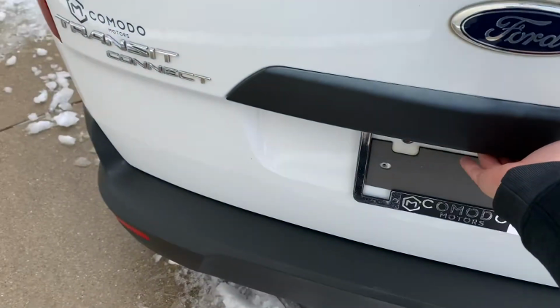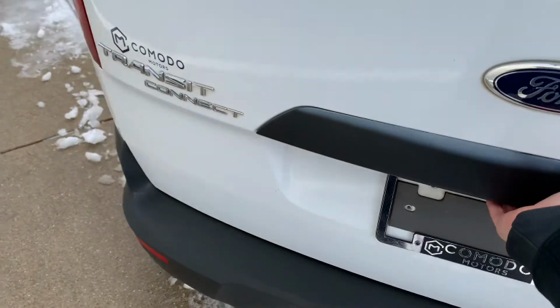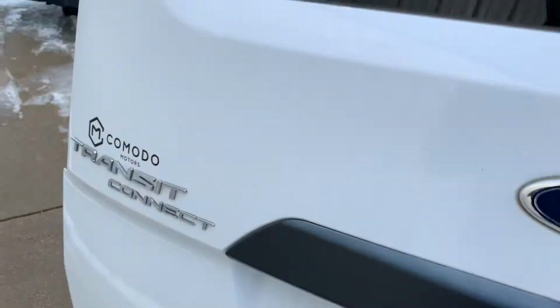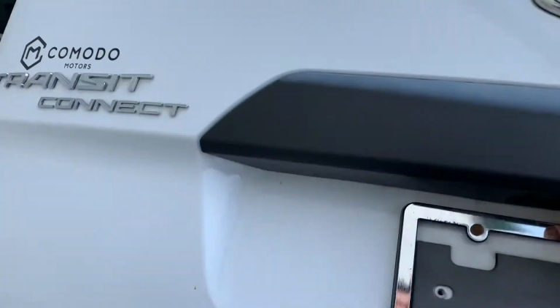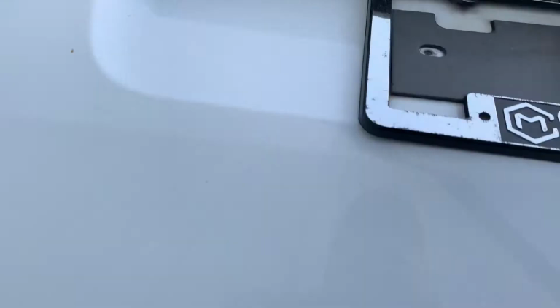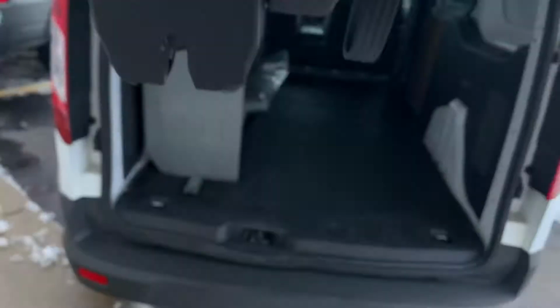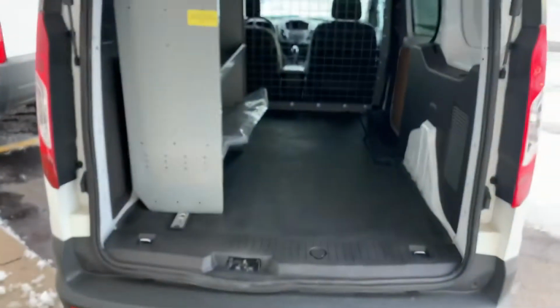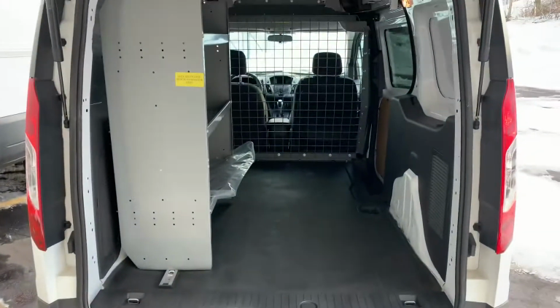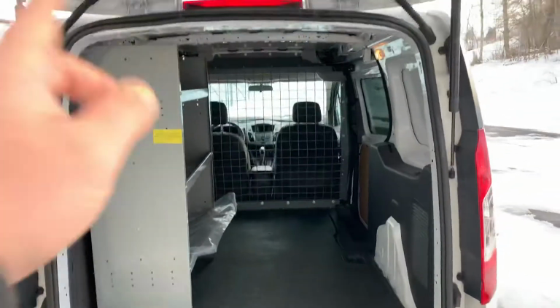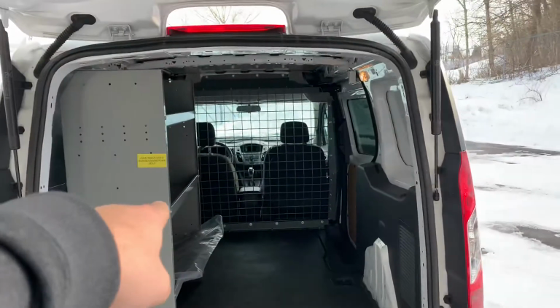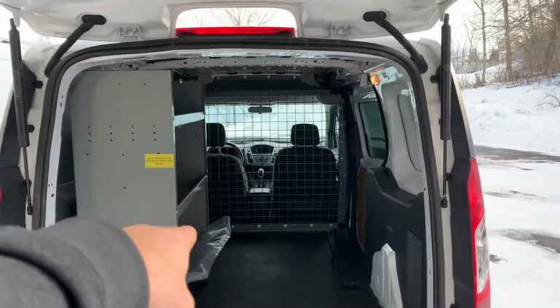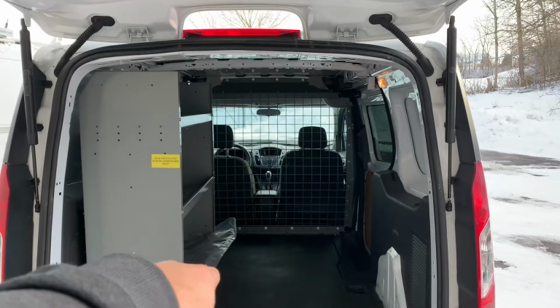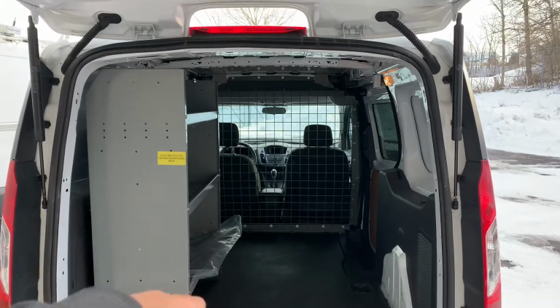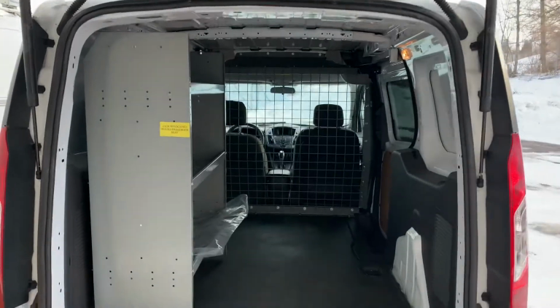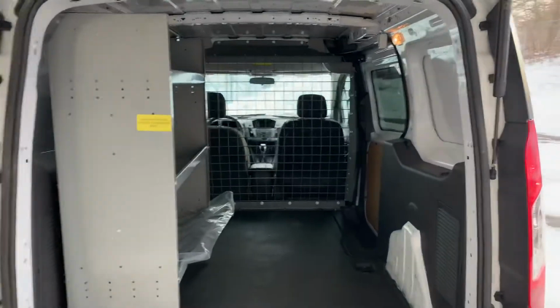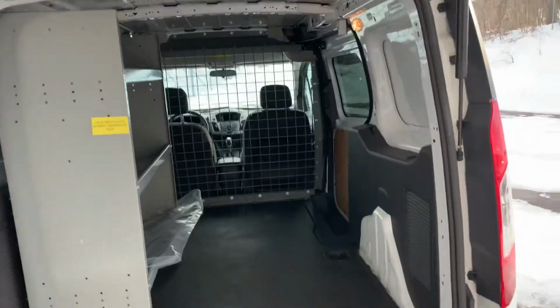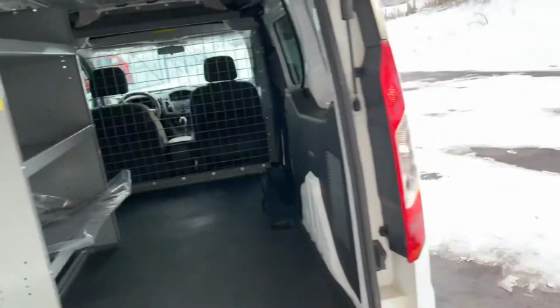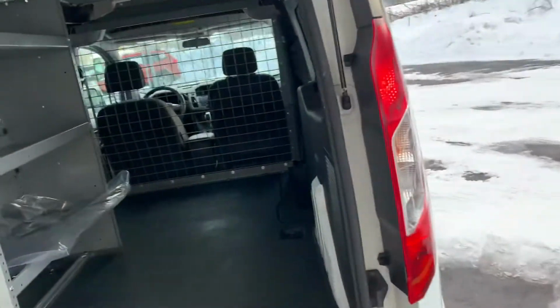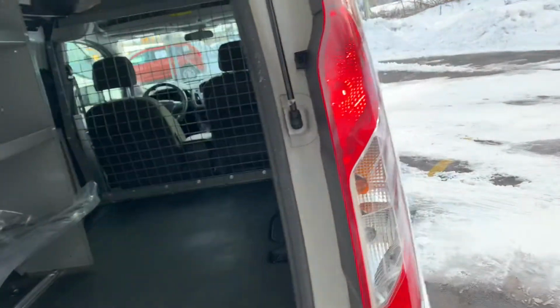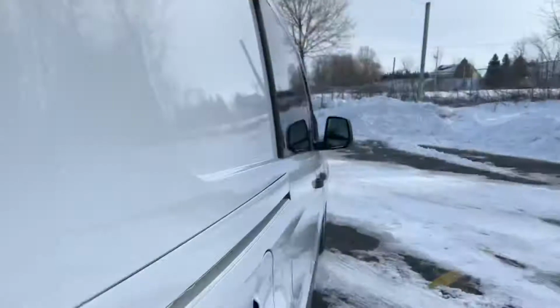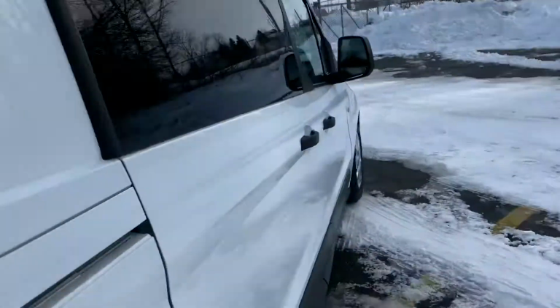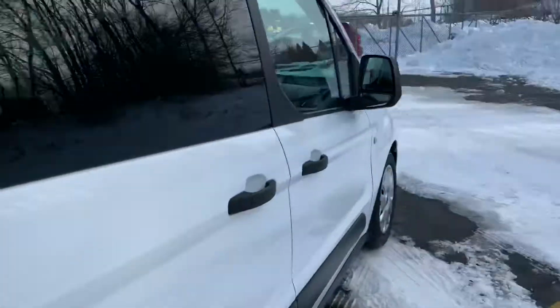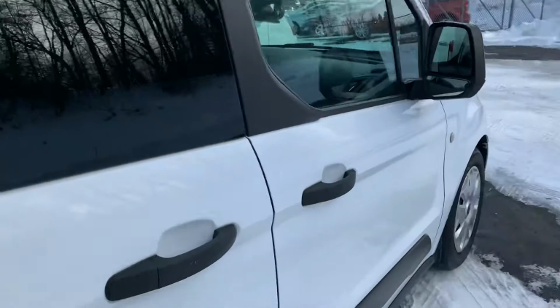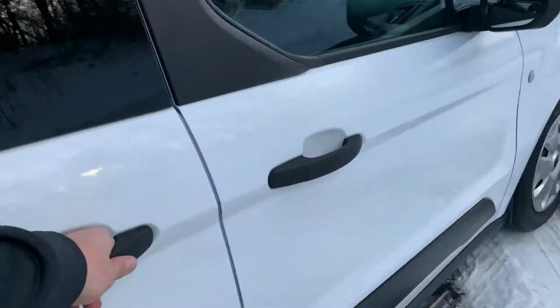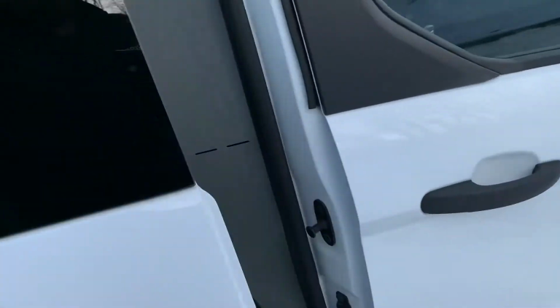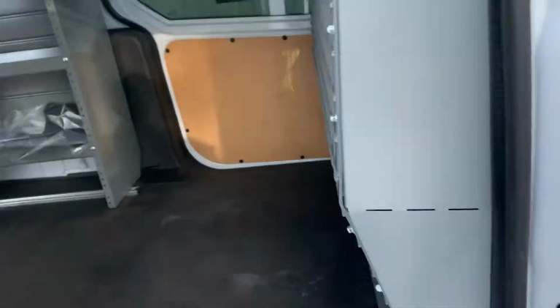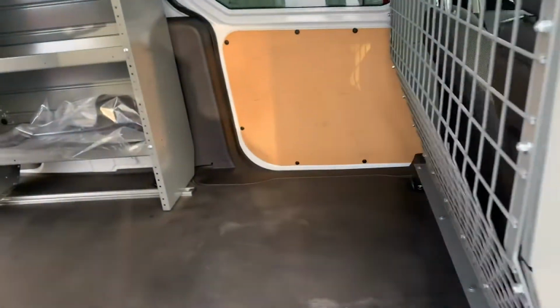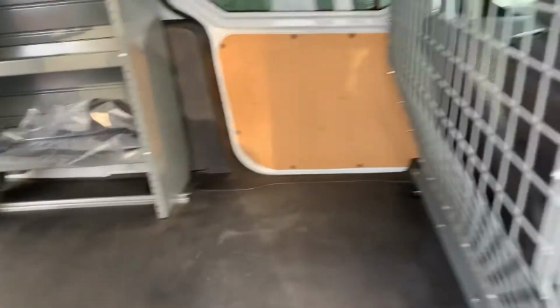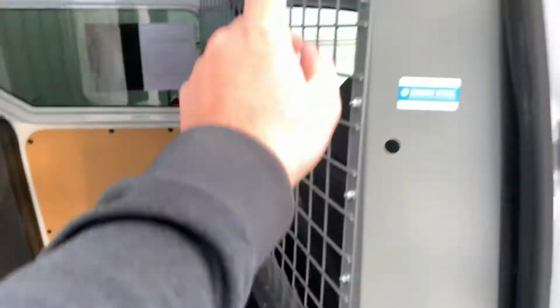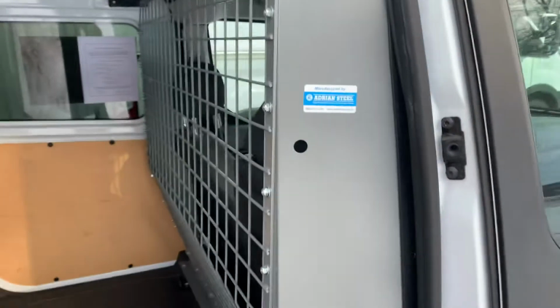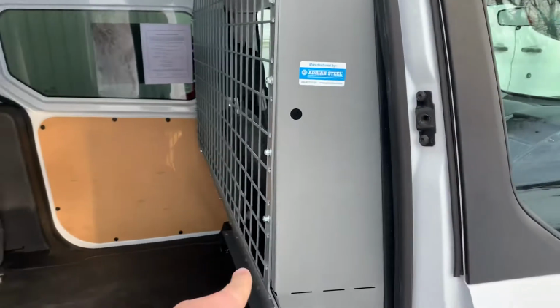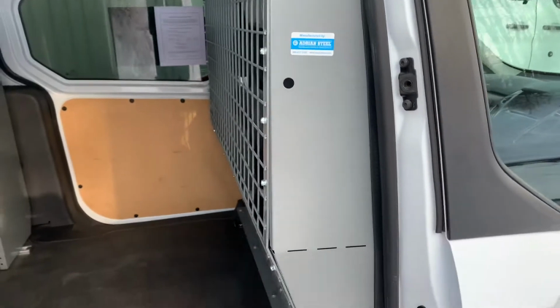Let me show you what it looks like back here. There's one rack and bin, original floor mats still in the plastic, and the dual sliders. You can configure these back cargo areas however you want.